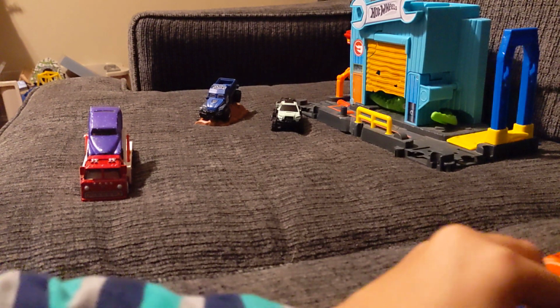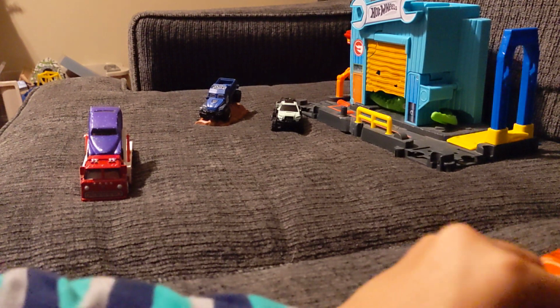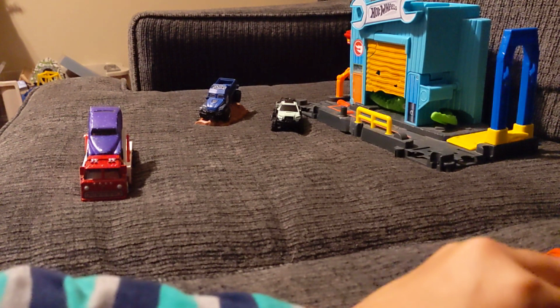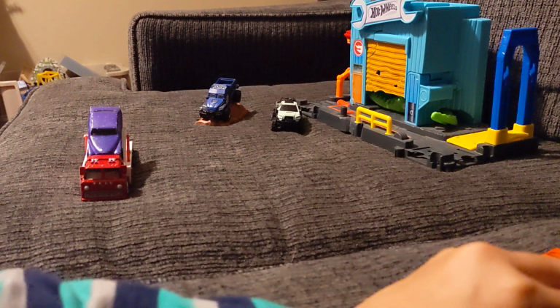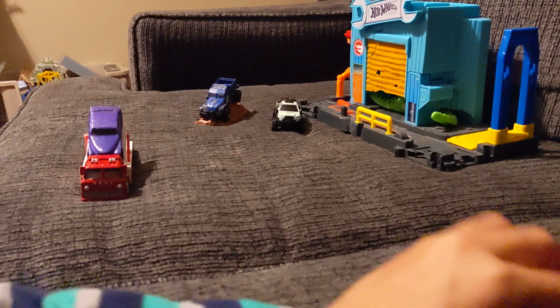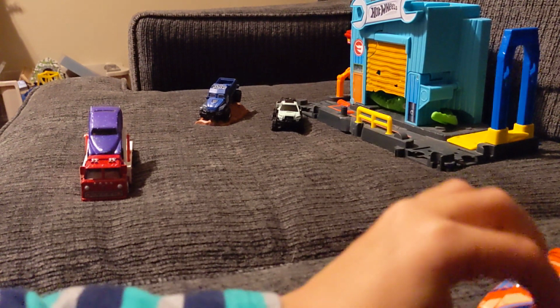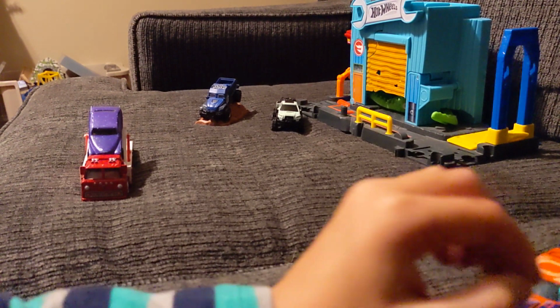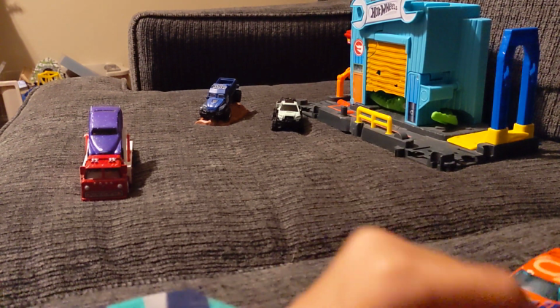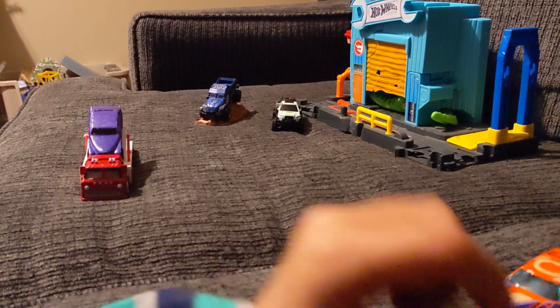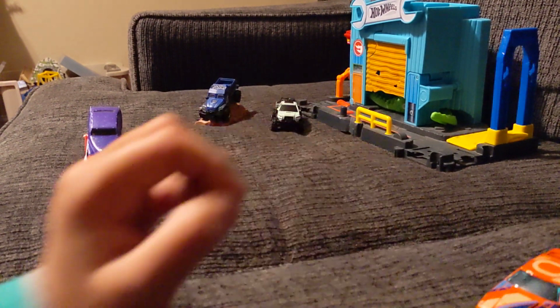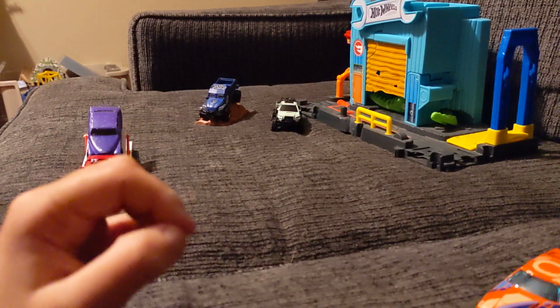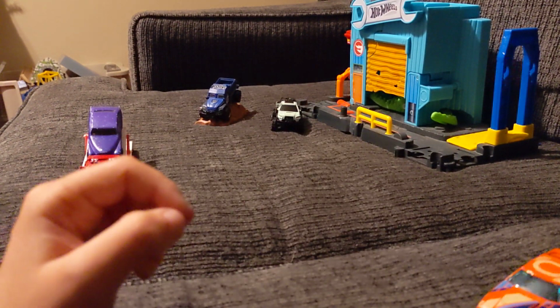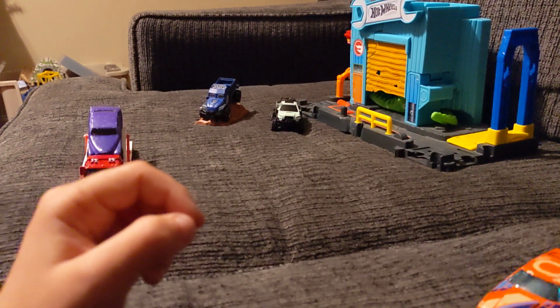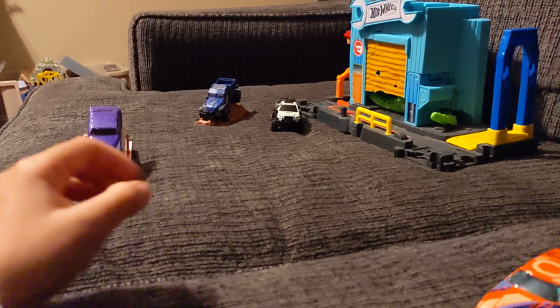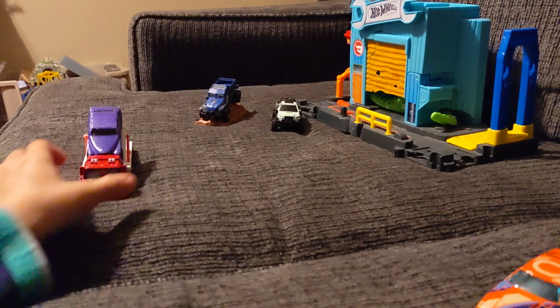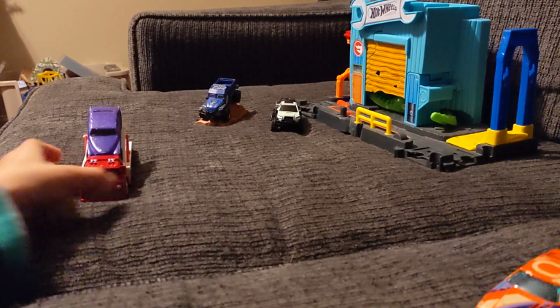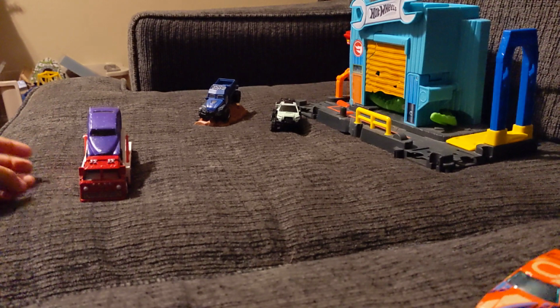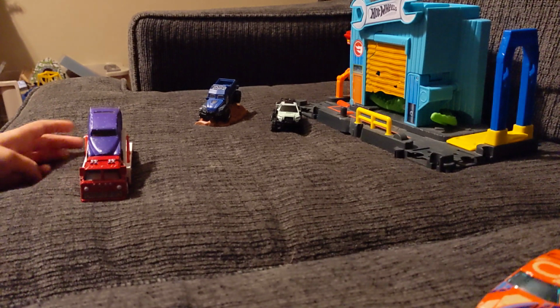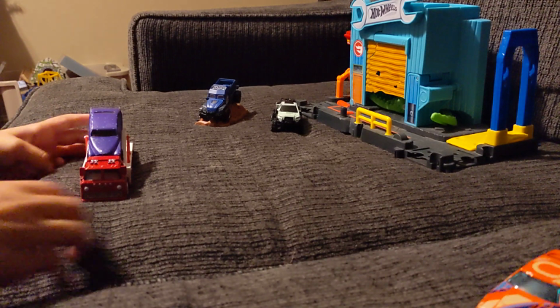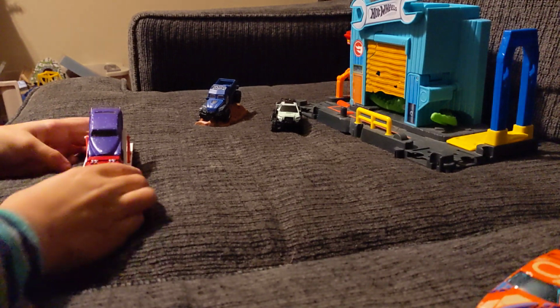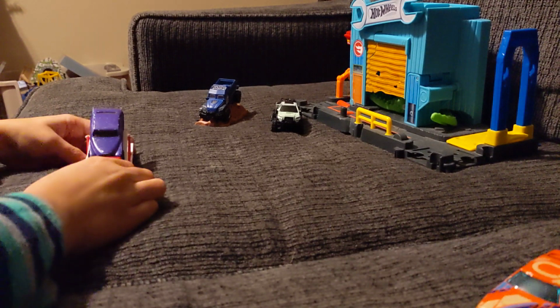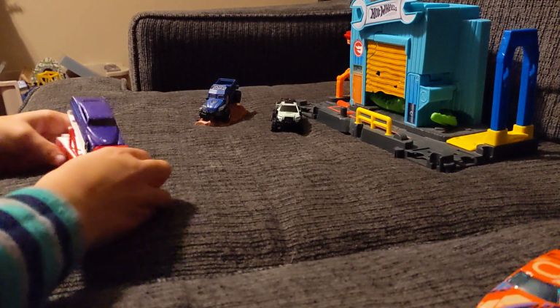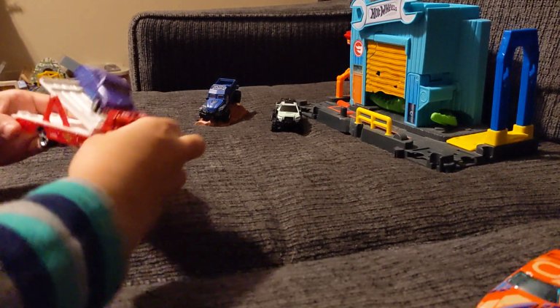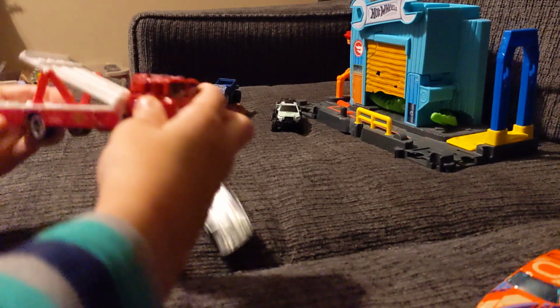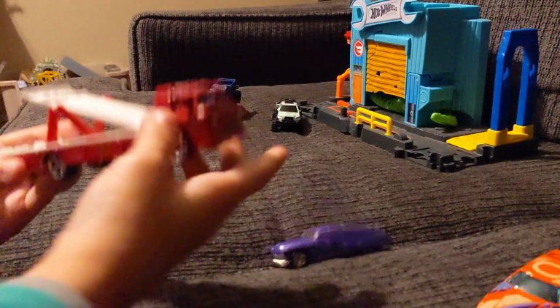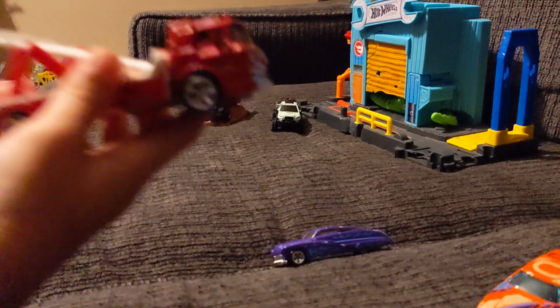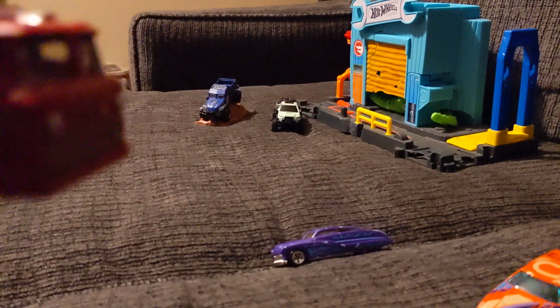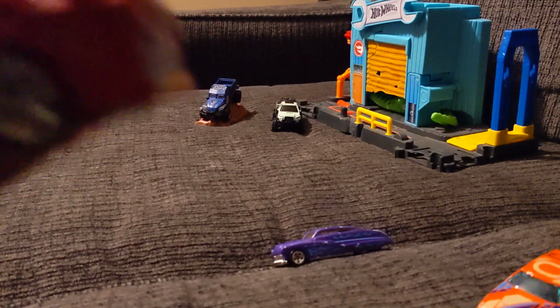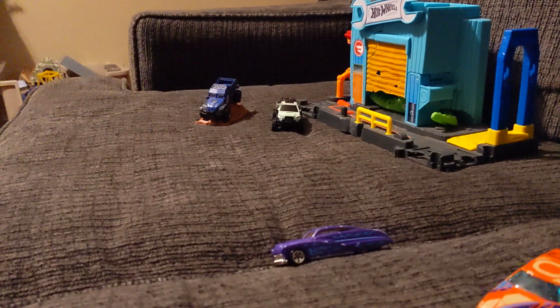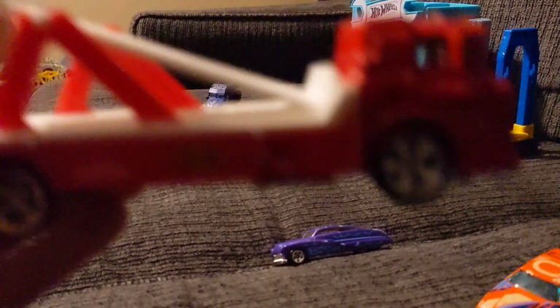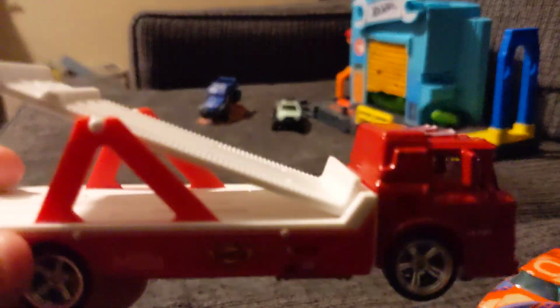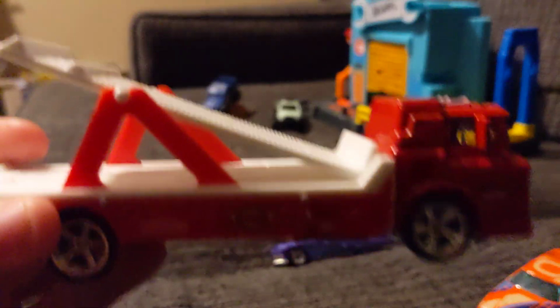That's how we're growing up today. Watch, look at this, look at this vehicle.